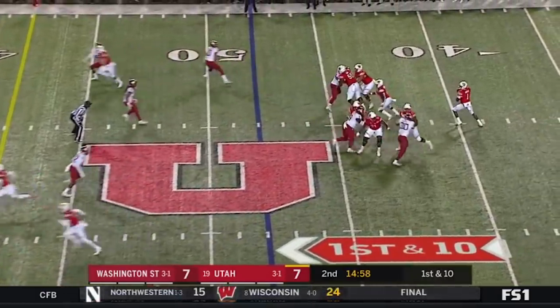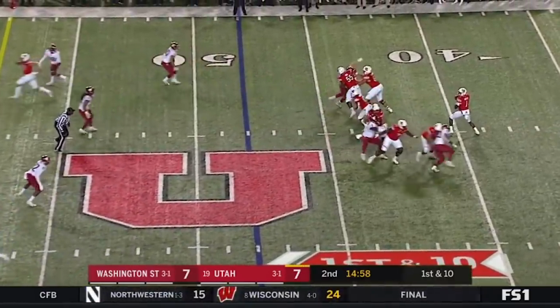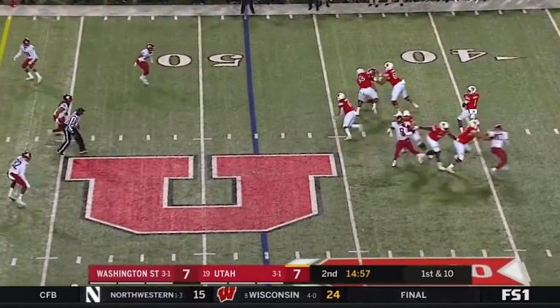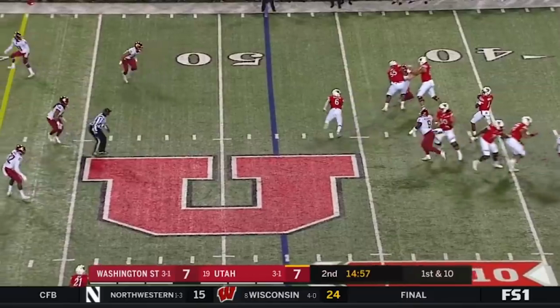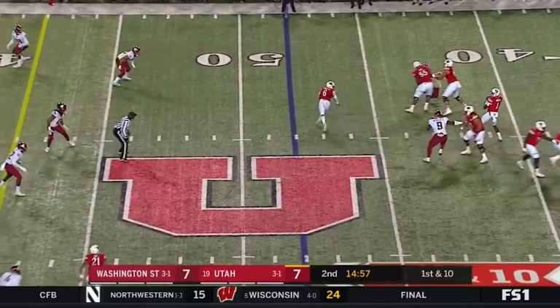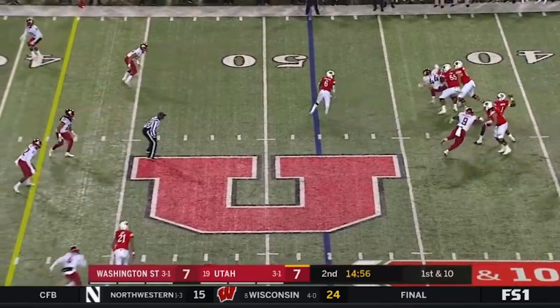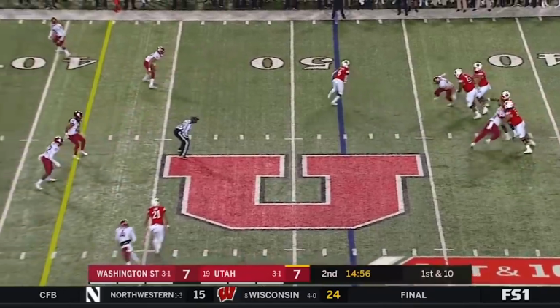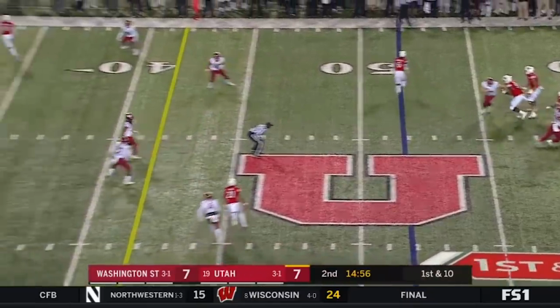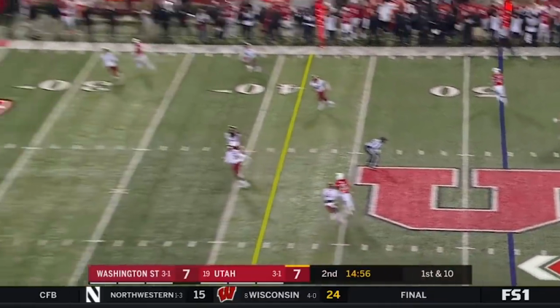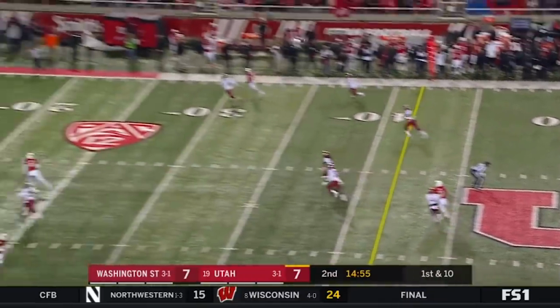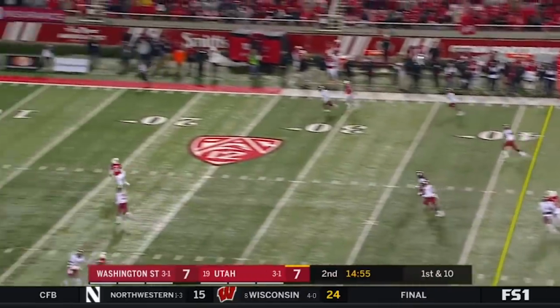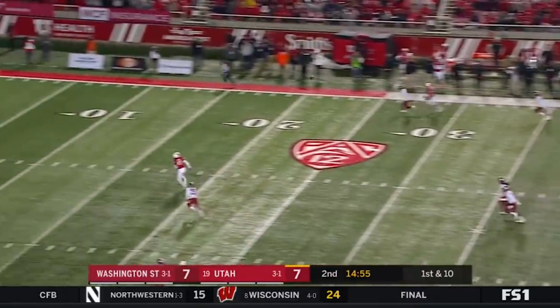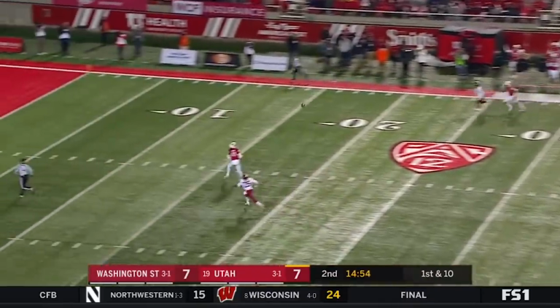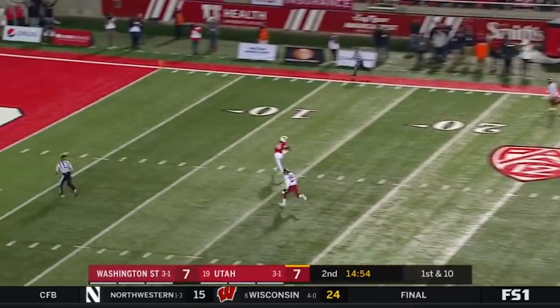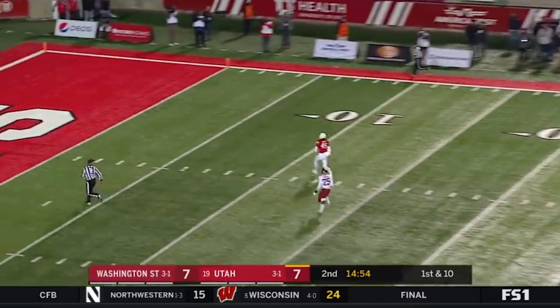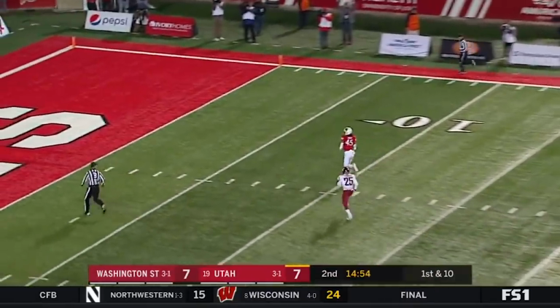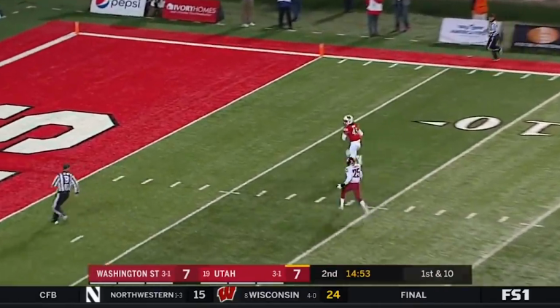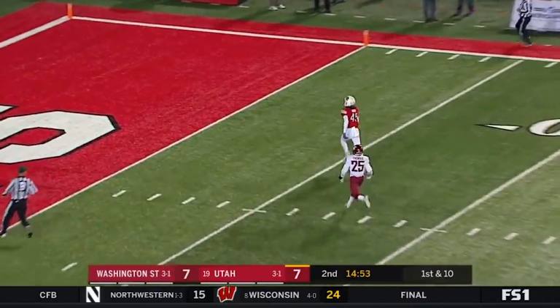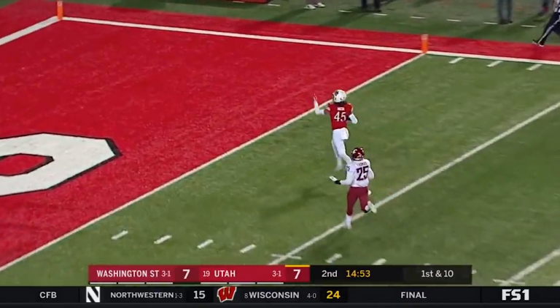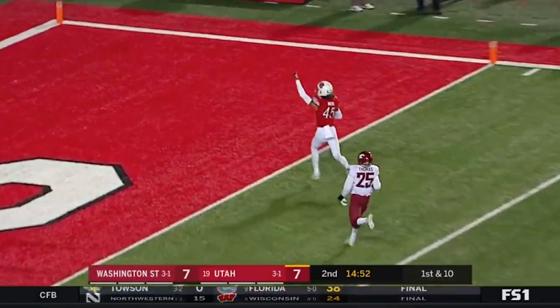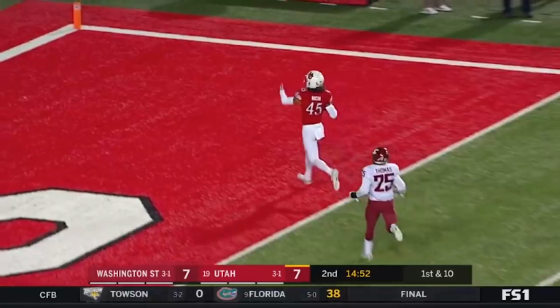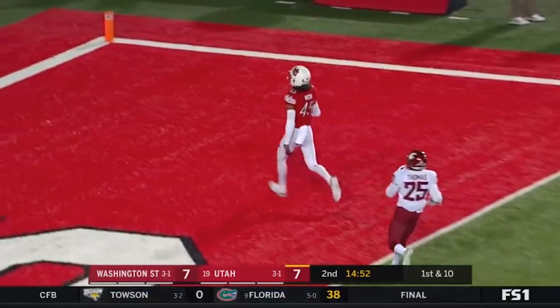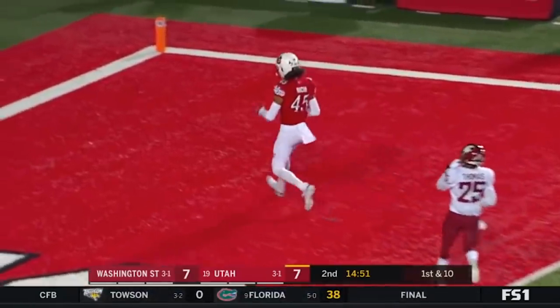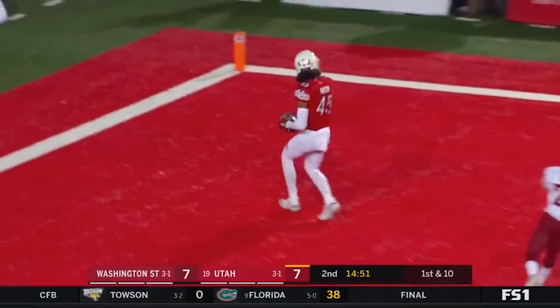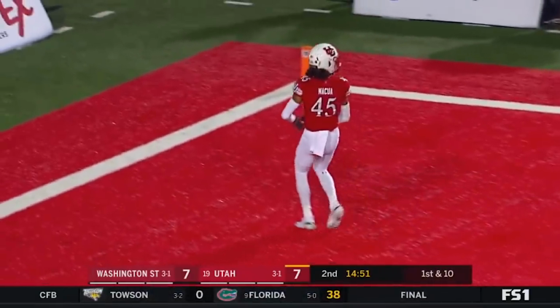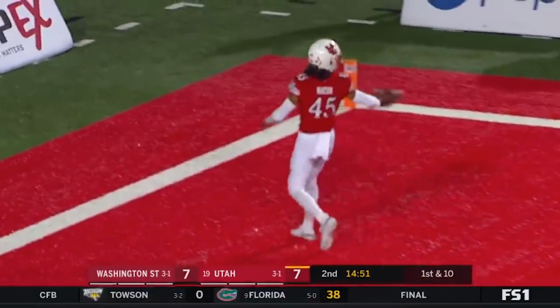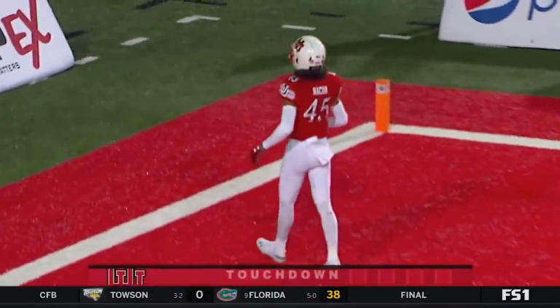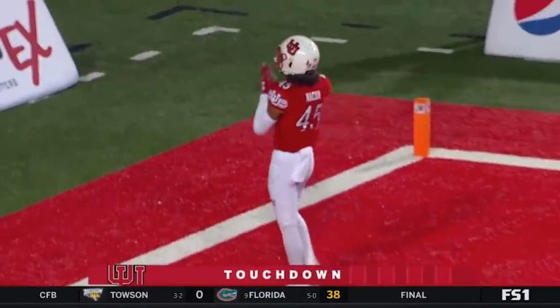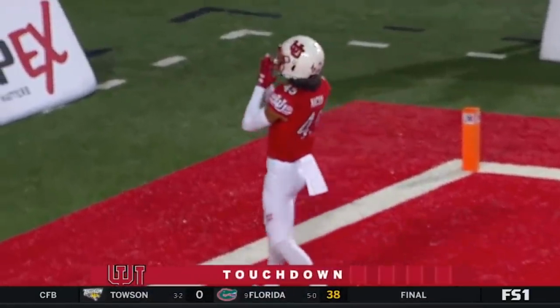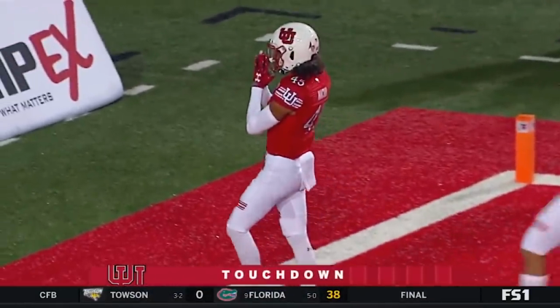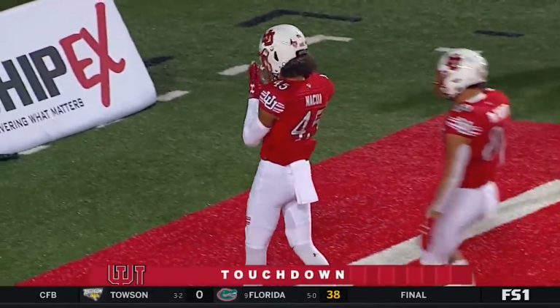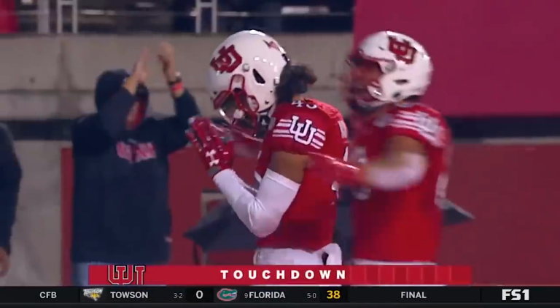Huntley on first down, stepping up in the pocket, throwing down the field. Wide open — Nakua! Touchdown Utah! 52 yards.